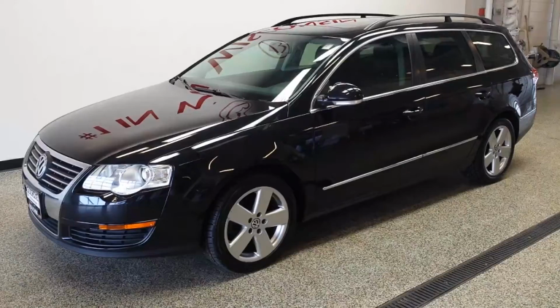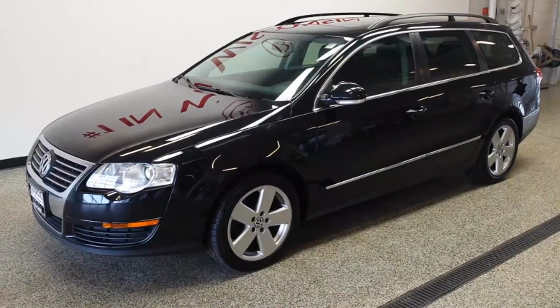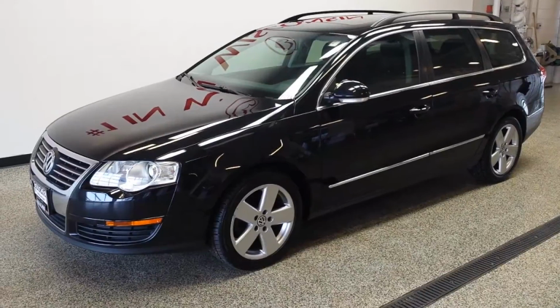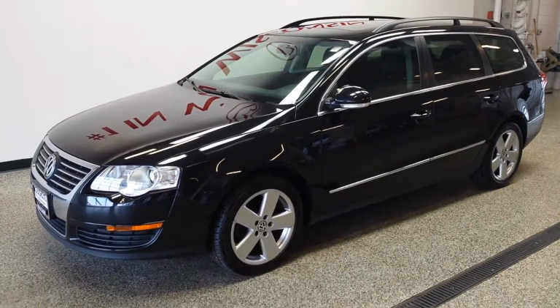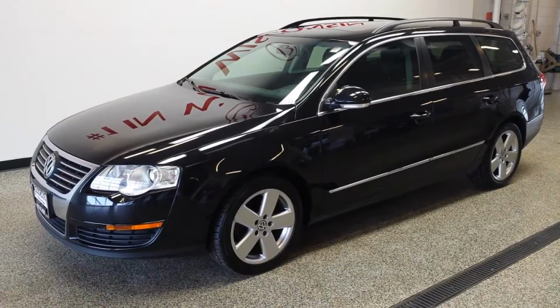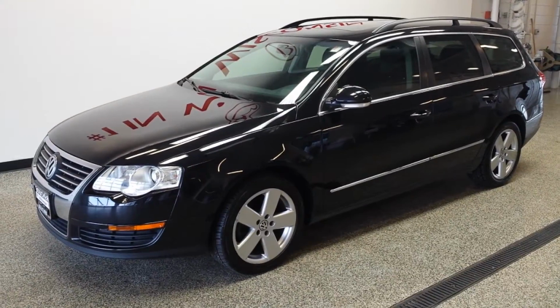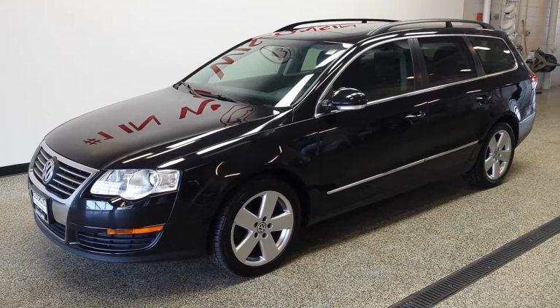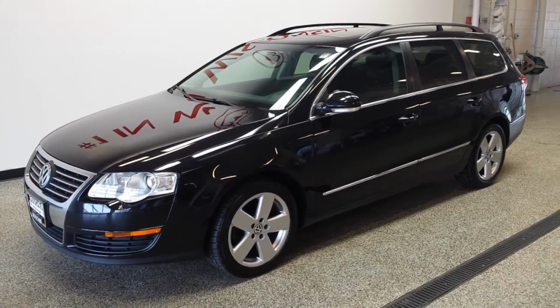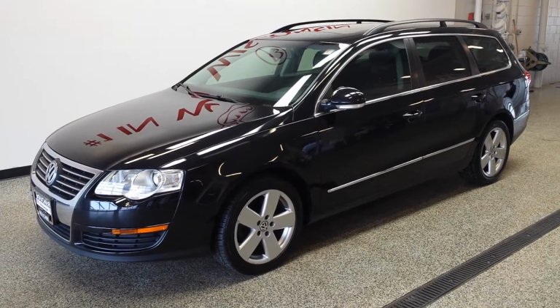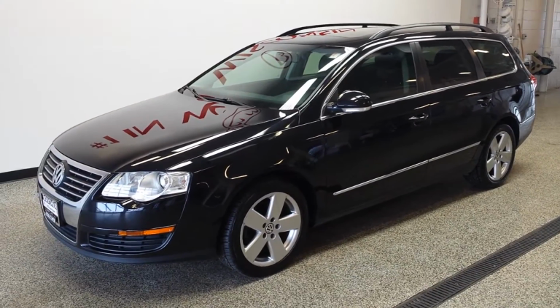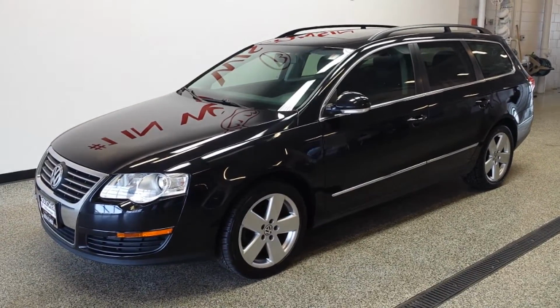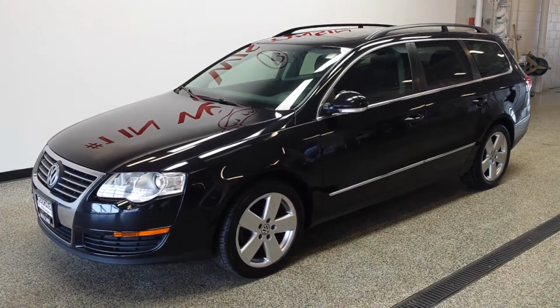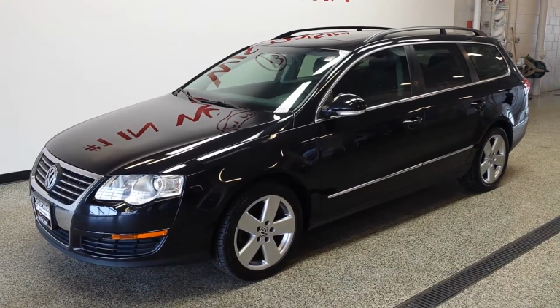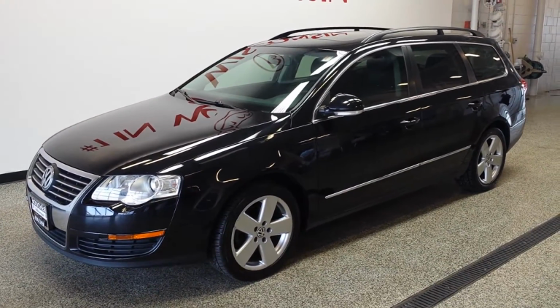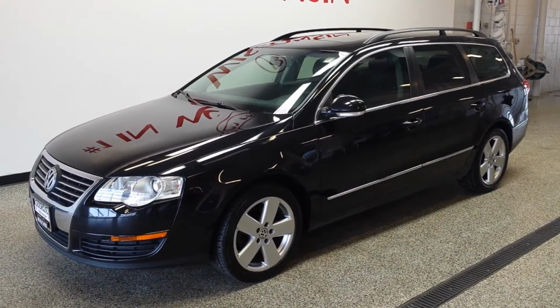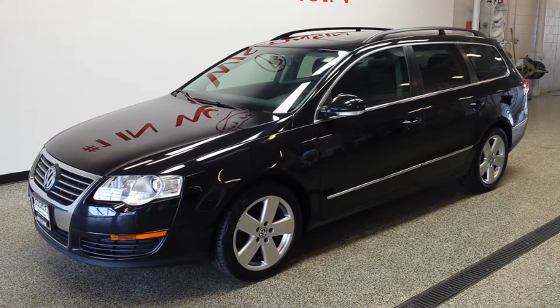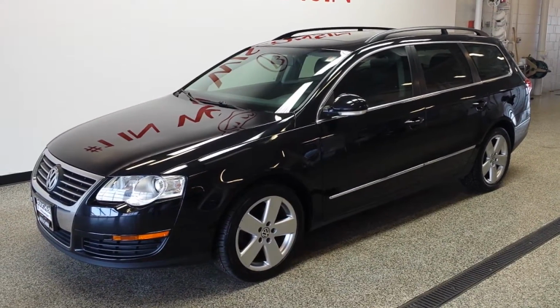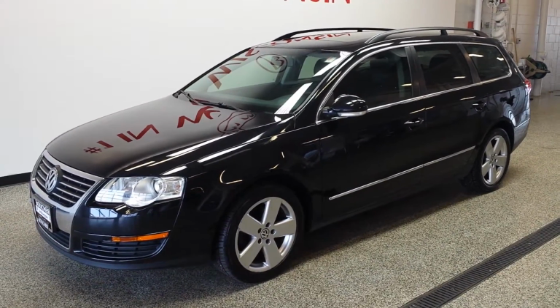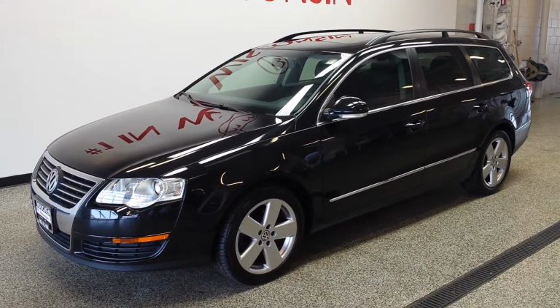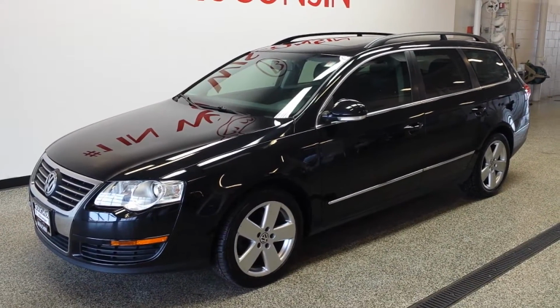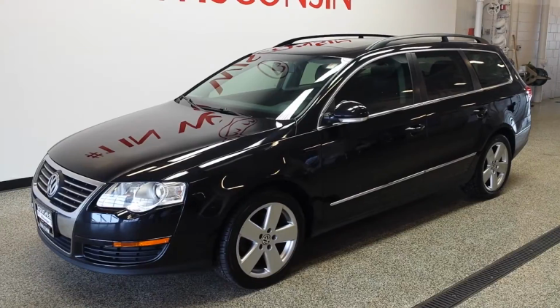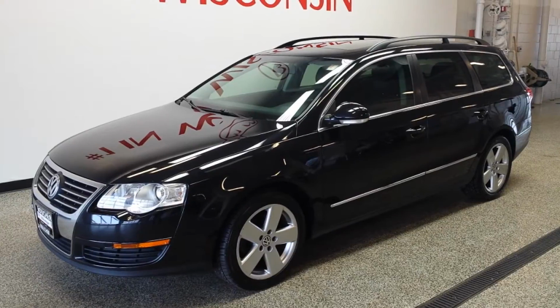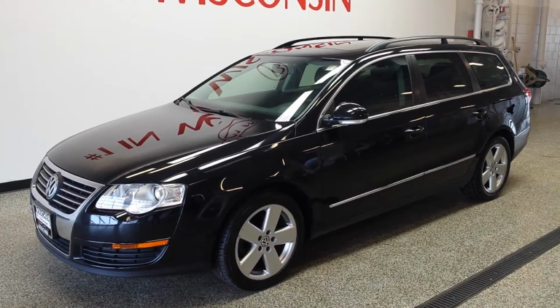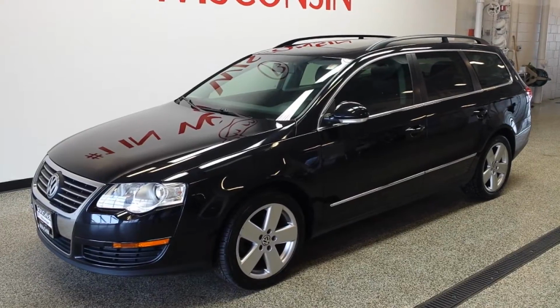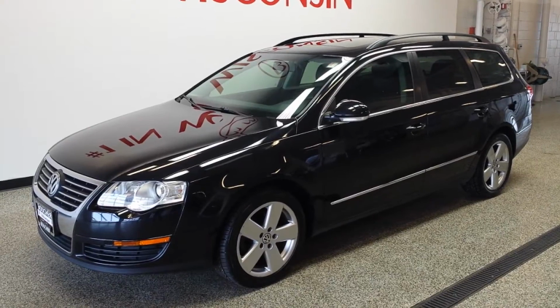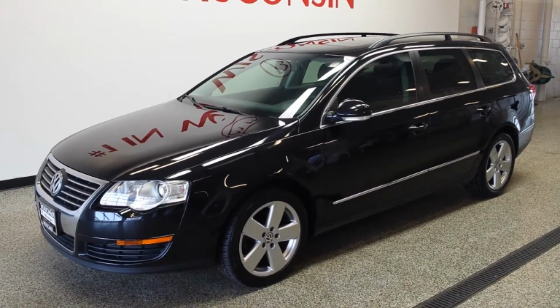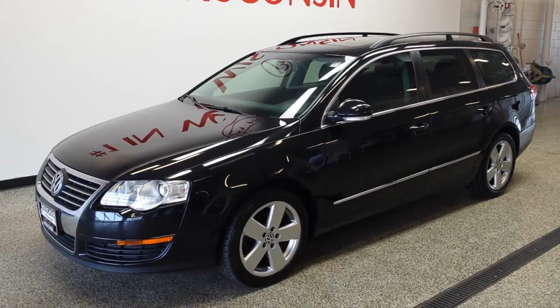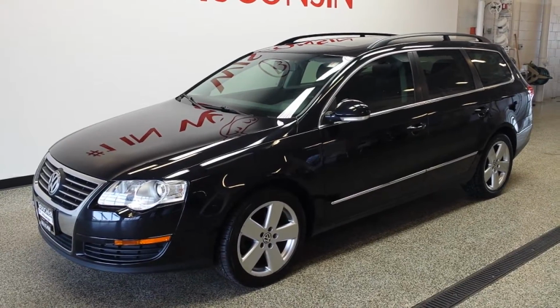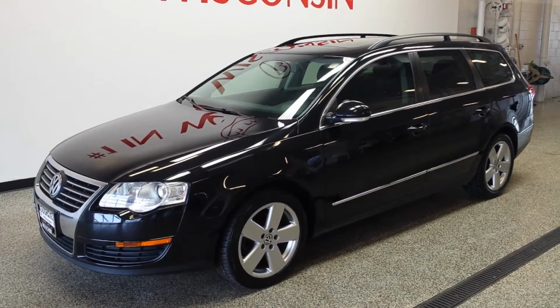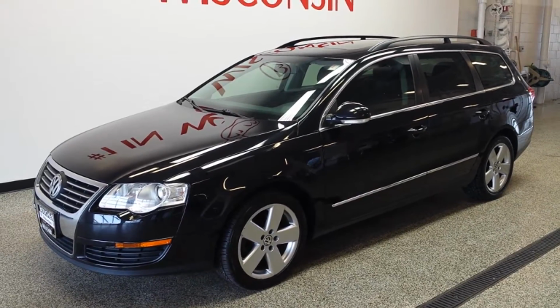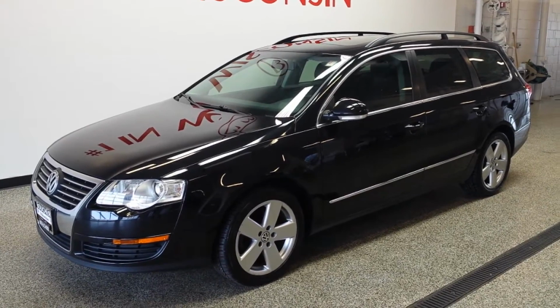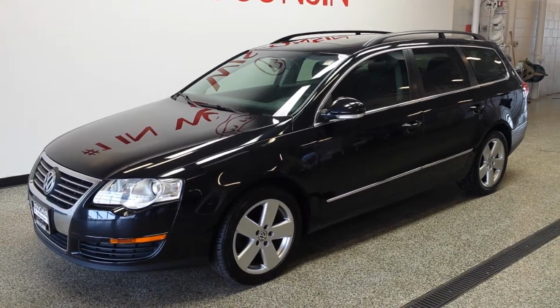Hello everyone, this is Amber here from Boucher Volkswagen of Franklin. I am presenting to you a 2008 Volkswagen Passat Wagon.